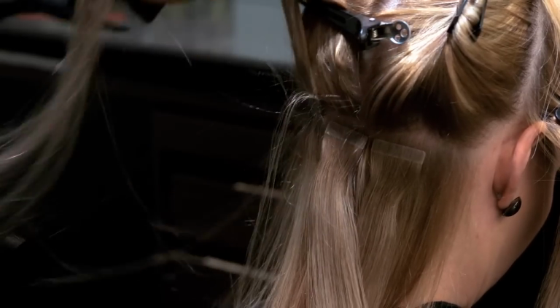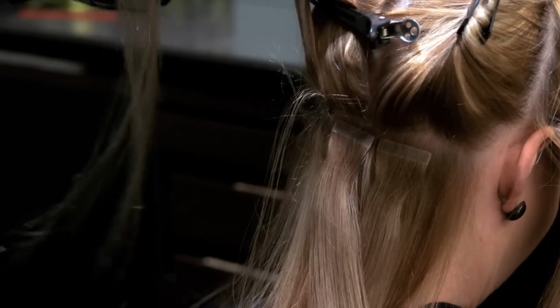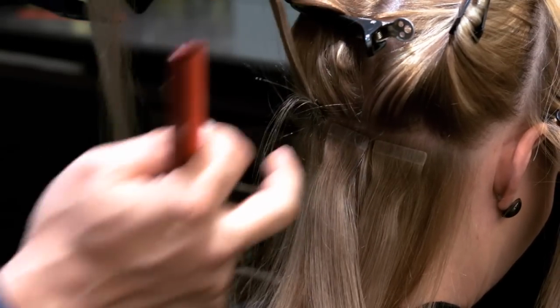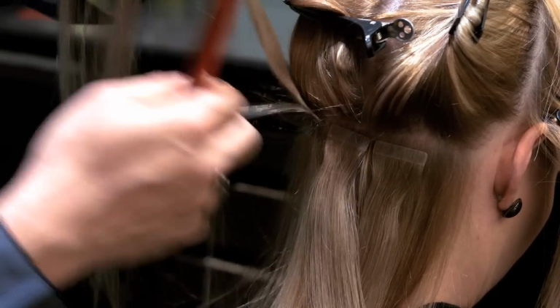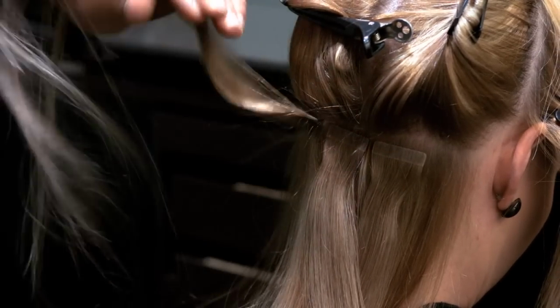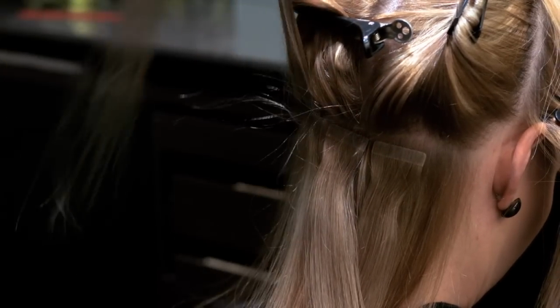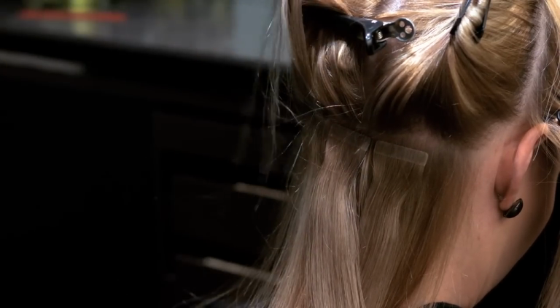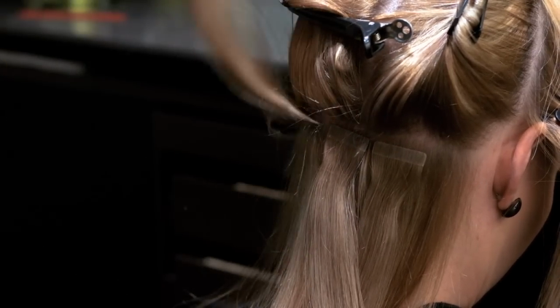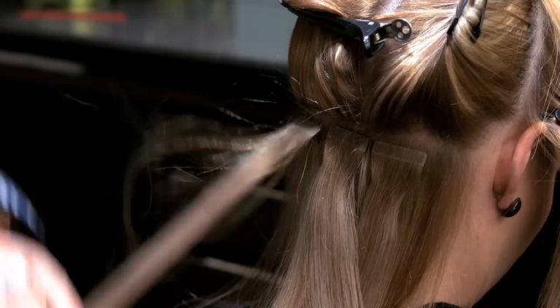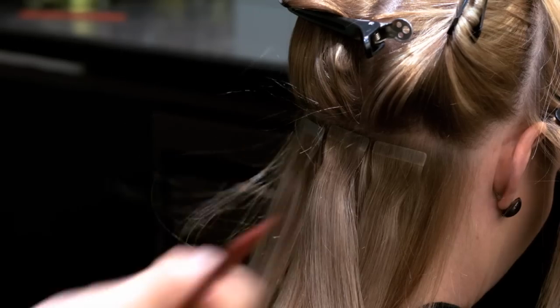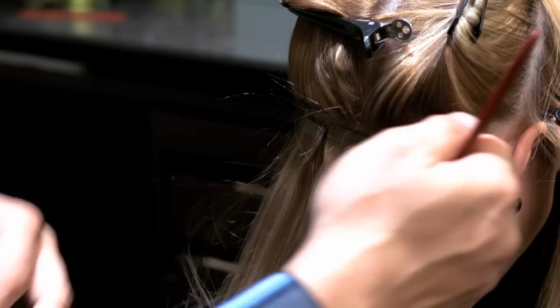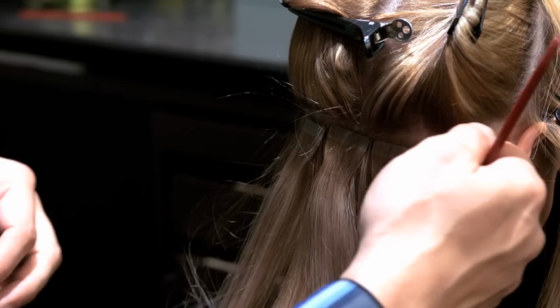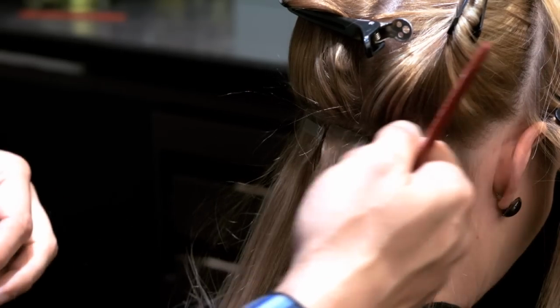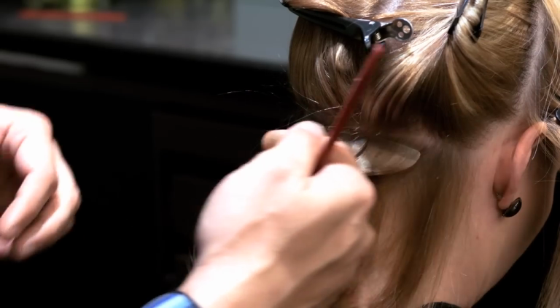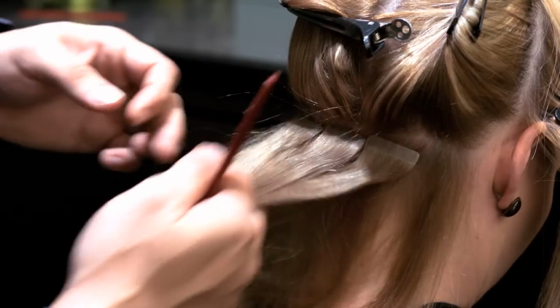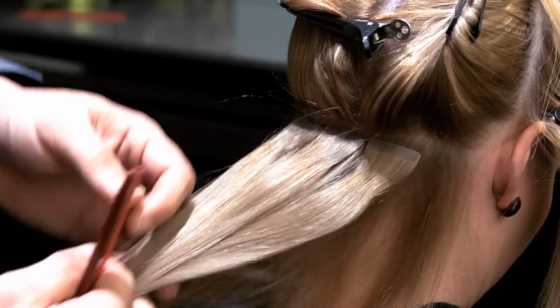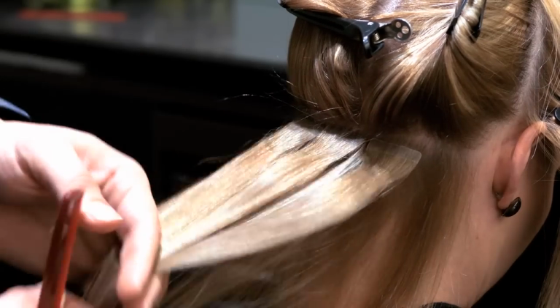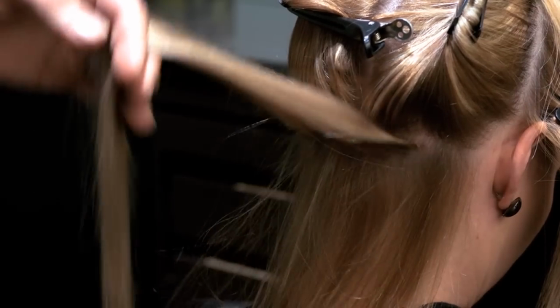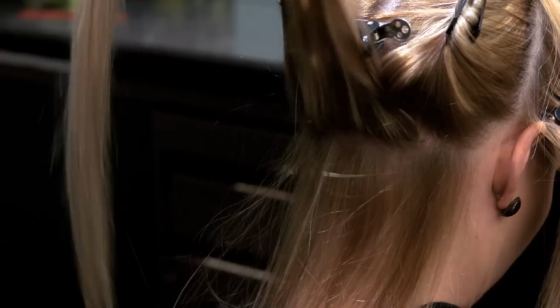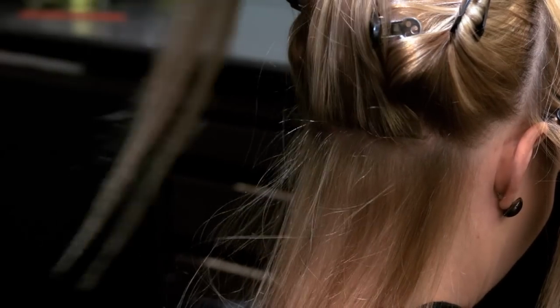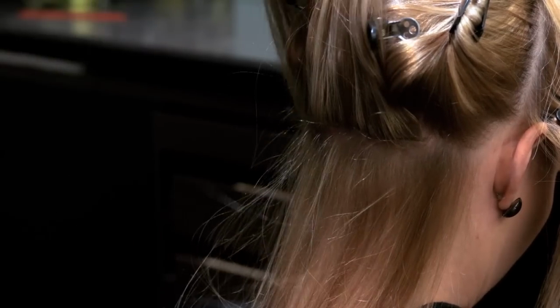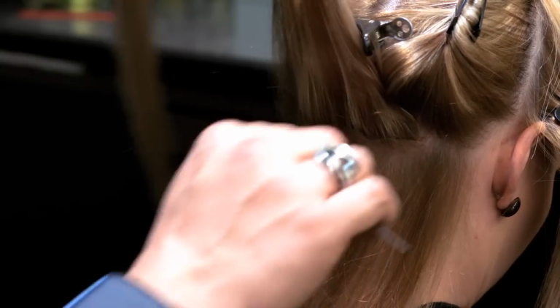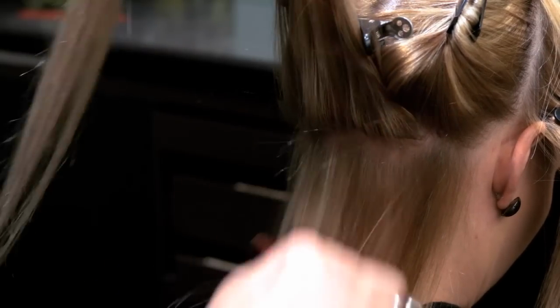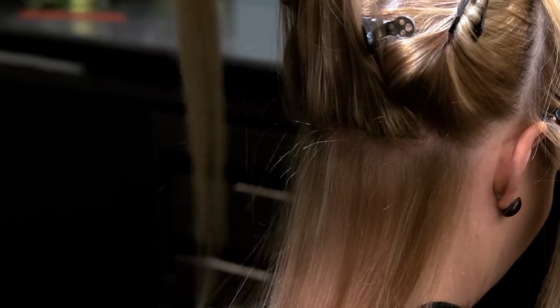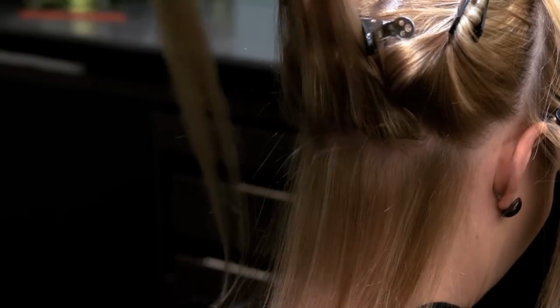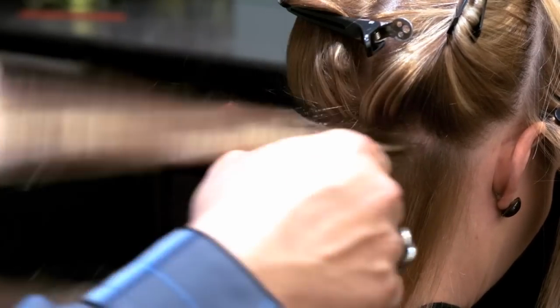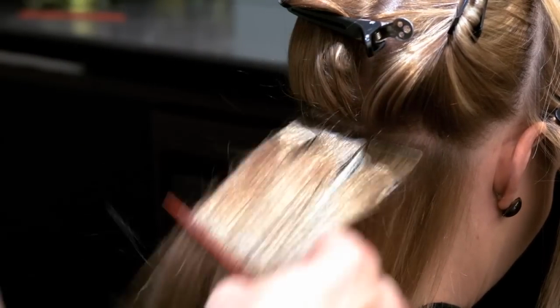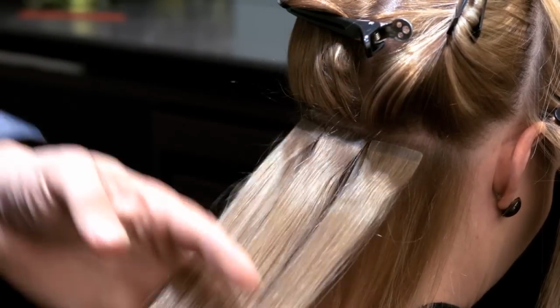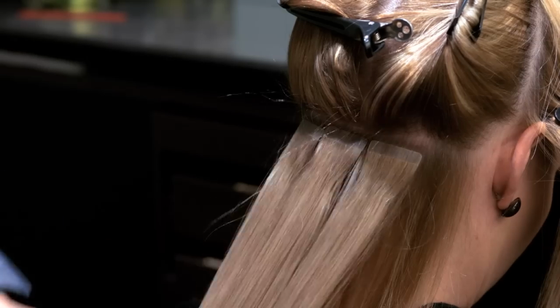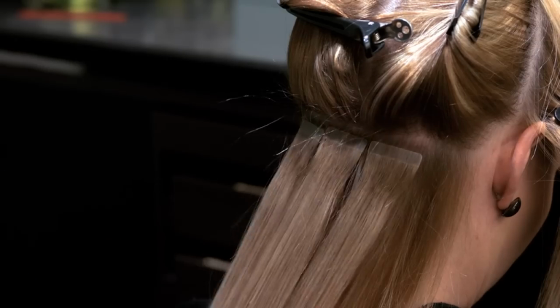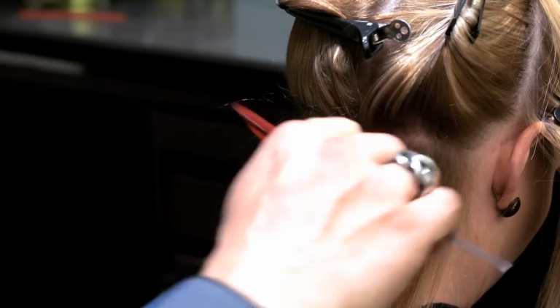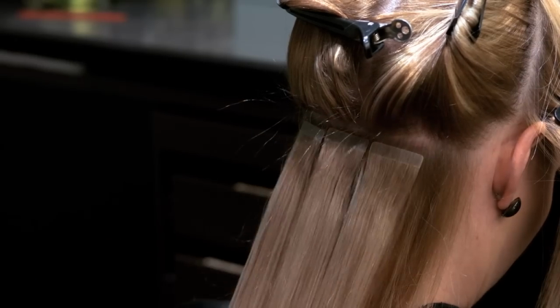Always remember you only get one chance to get the position right. Always use a towel comb to have complete control over your application.